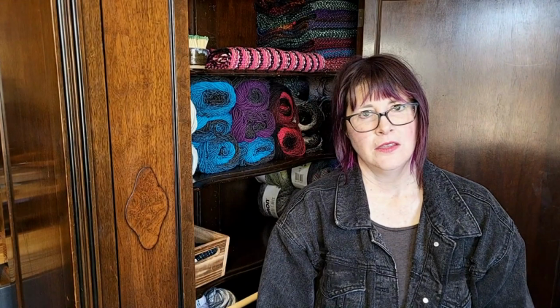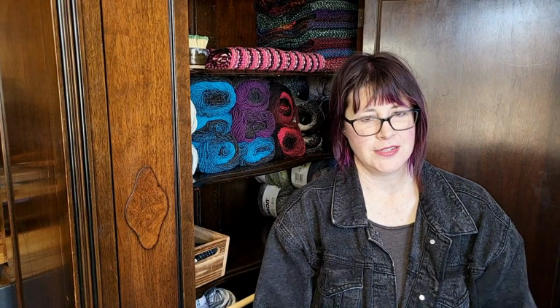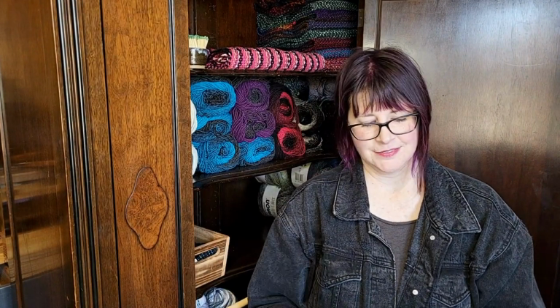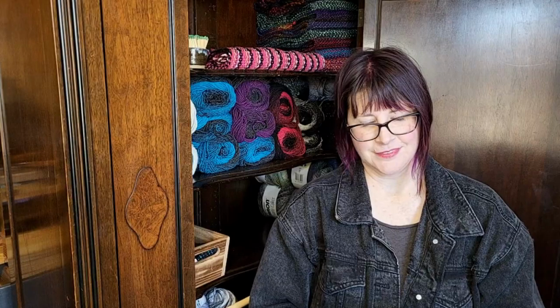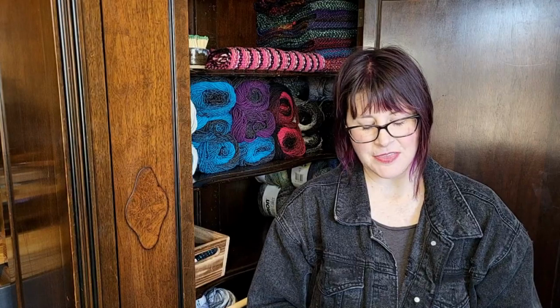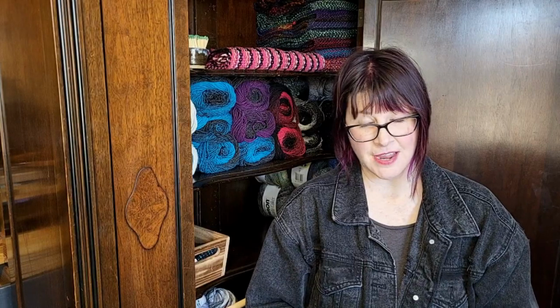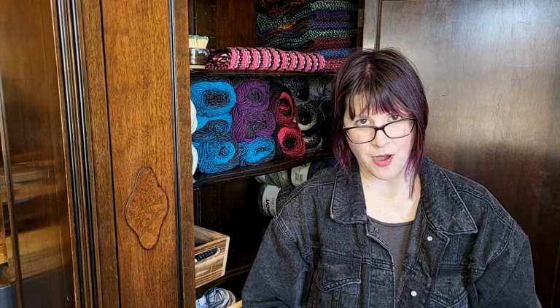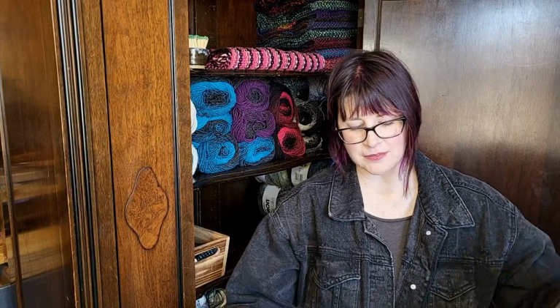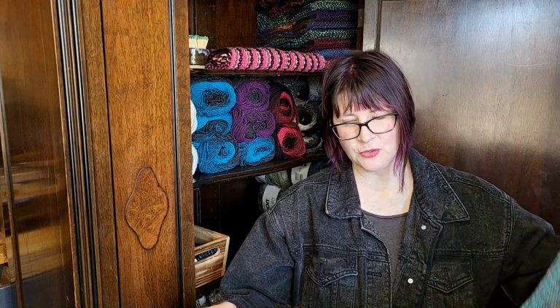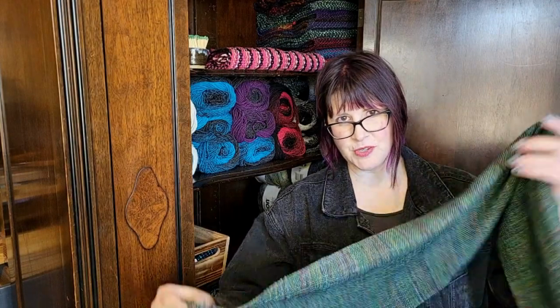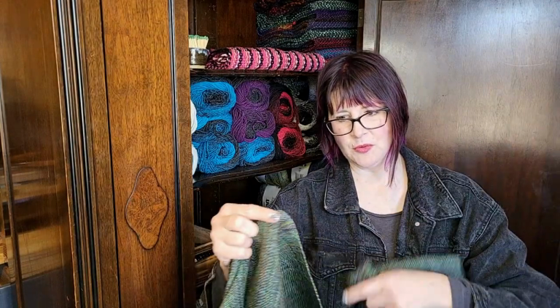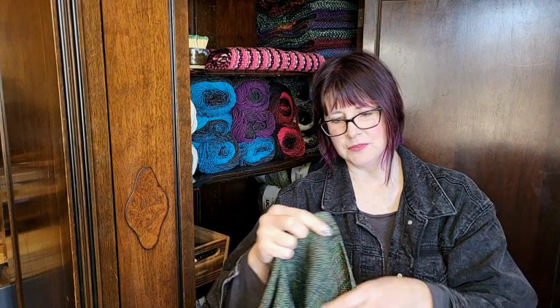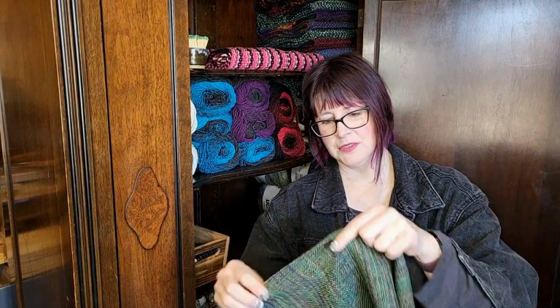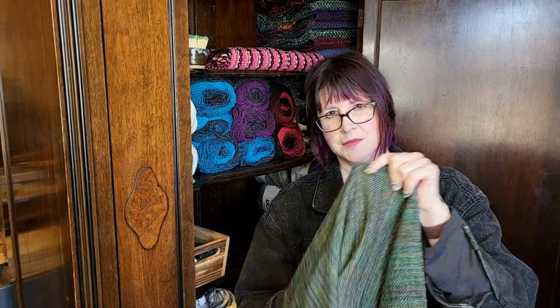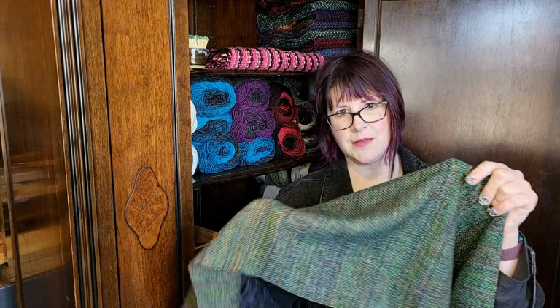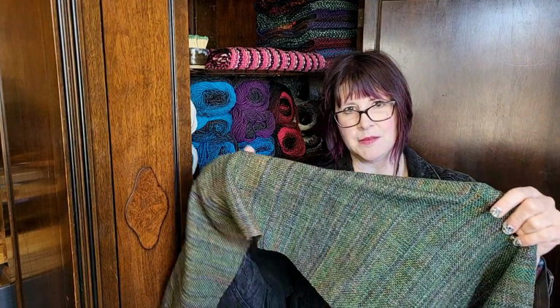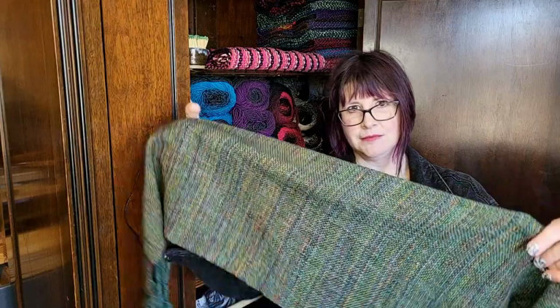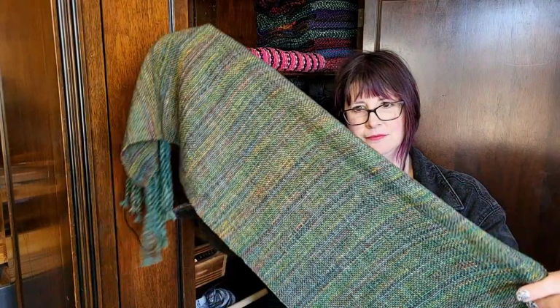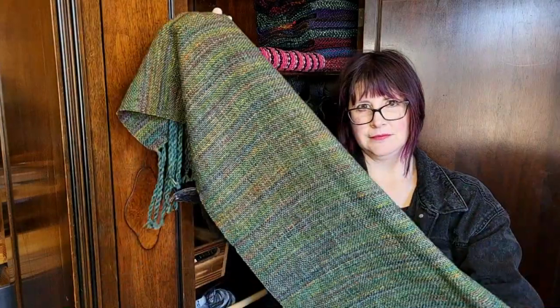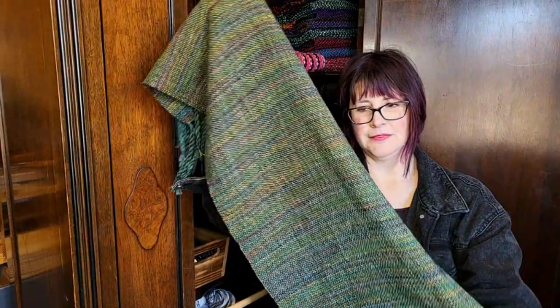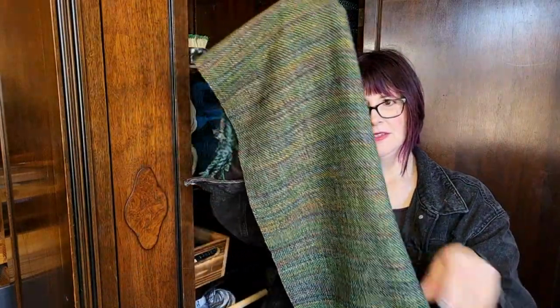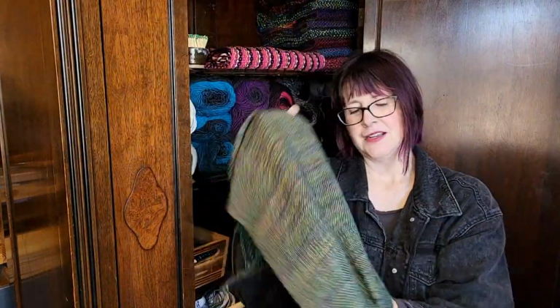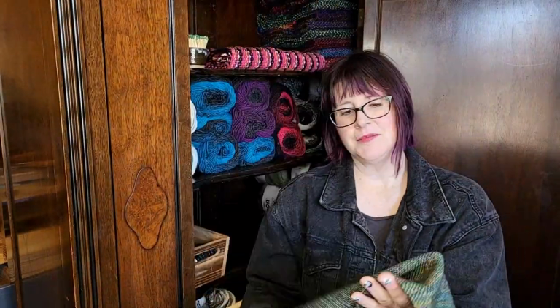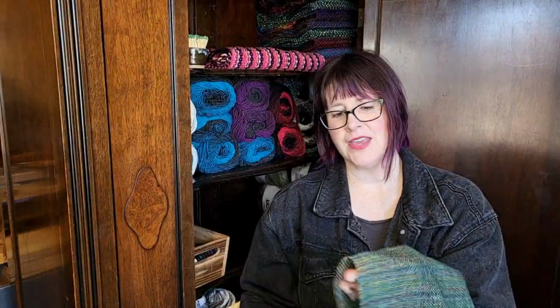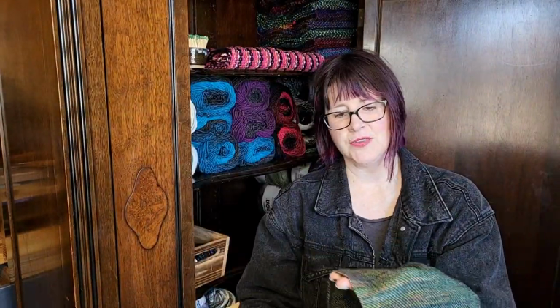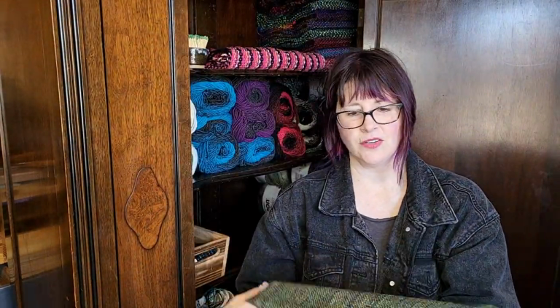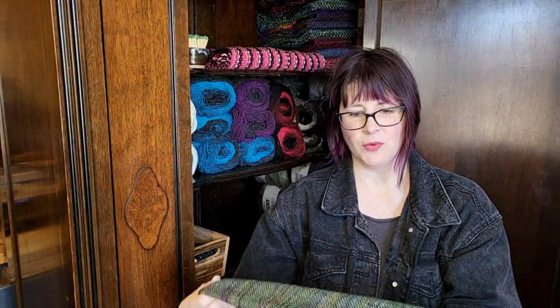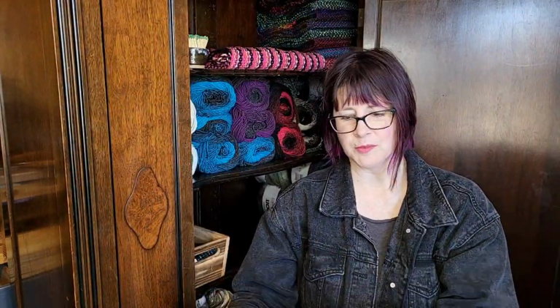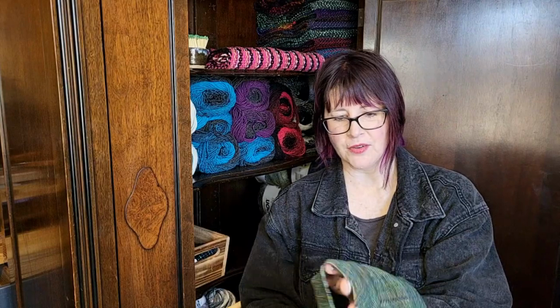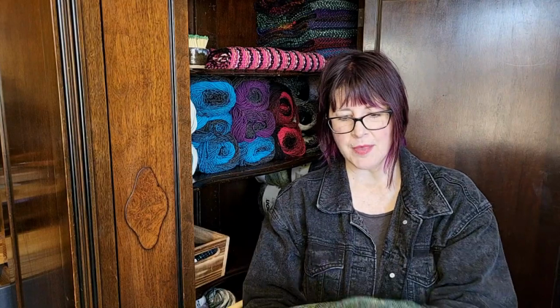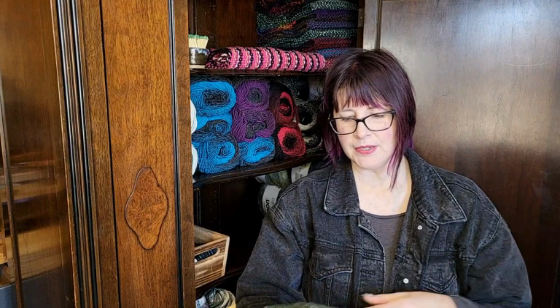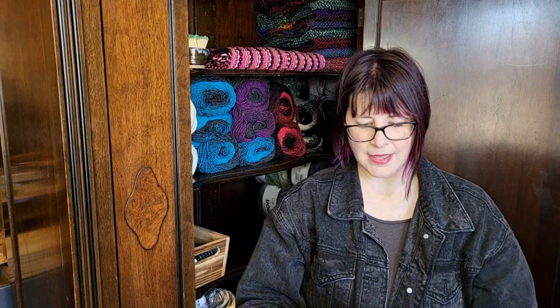You guys, this is not a surprise. We knew this was going to be beautiful, but I mean, come on. You can't go wrong with Malabrigo.